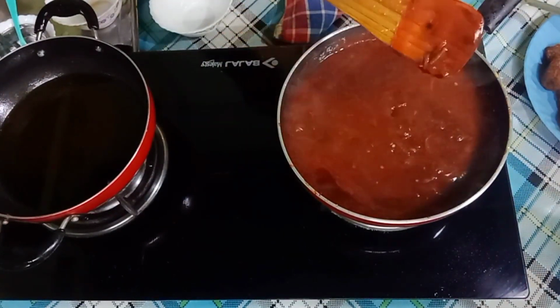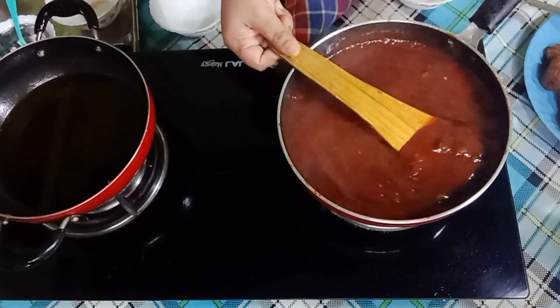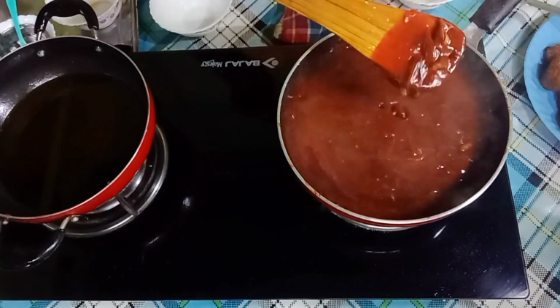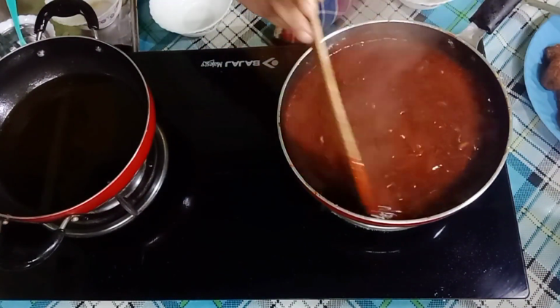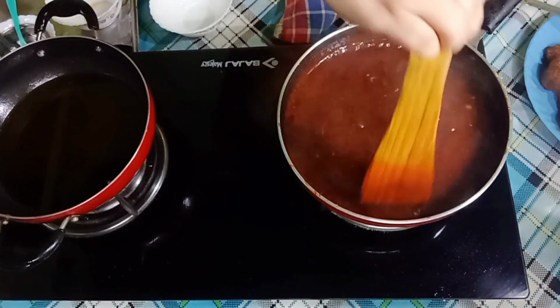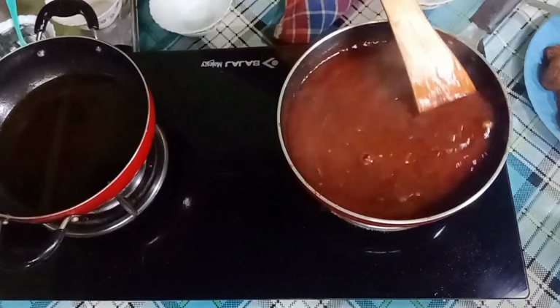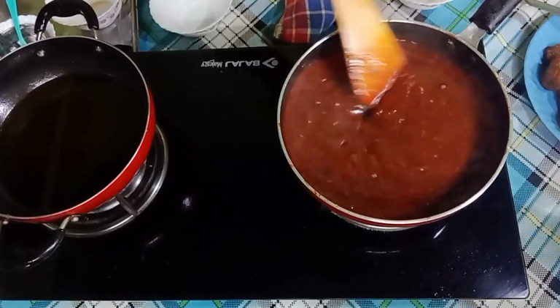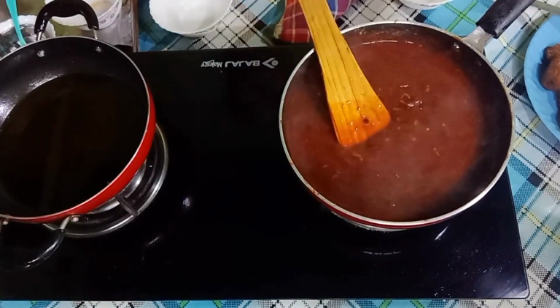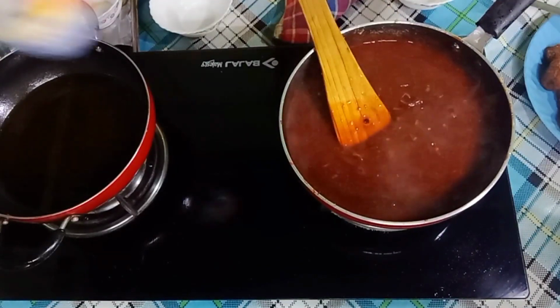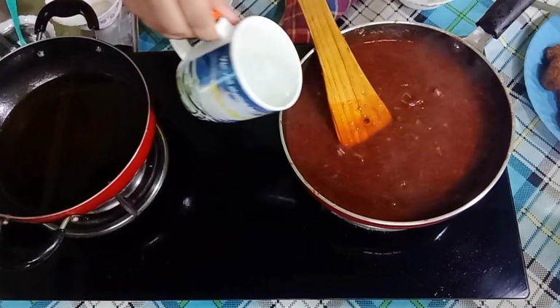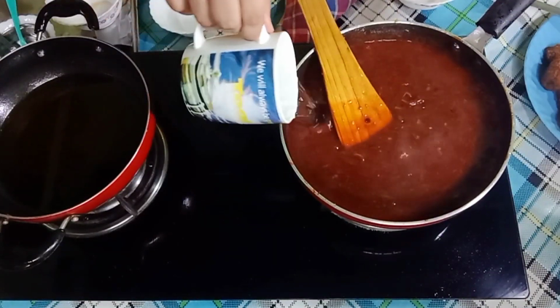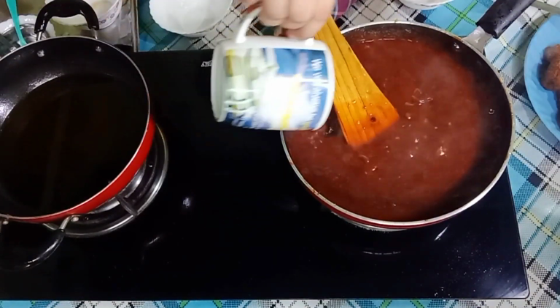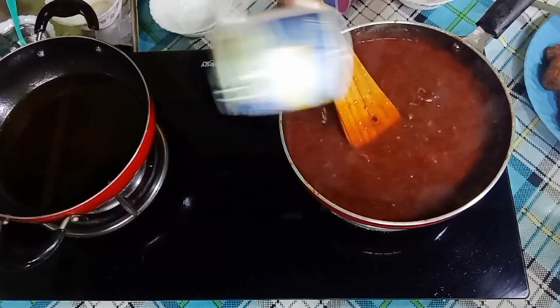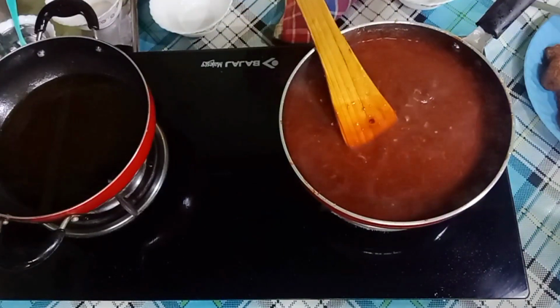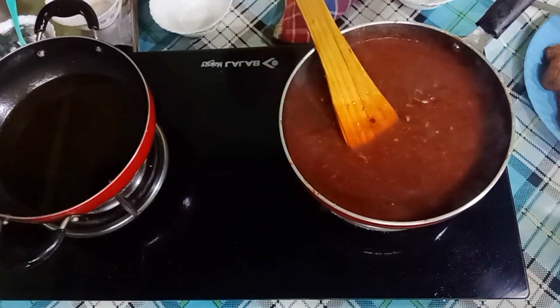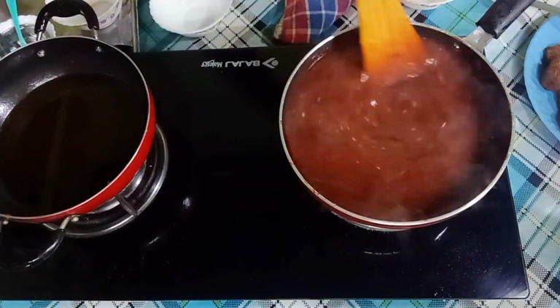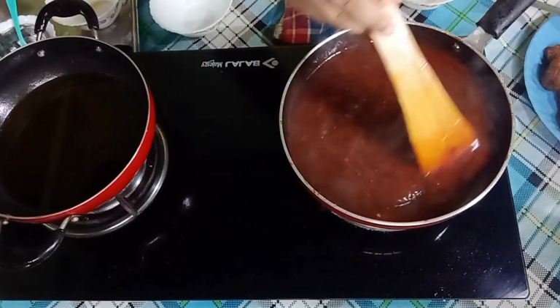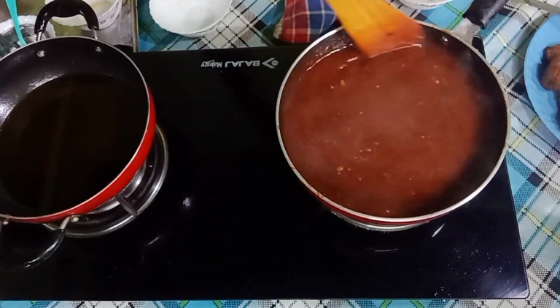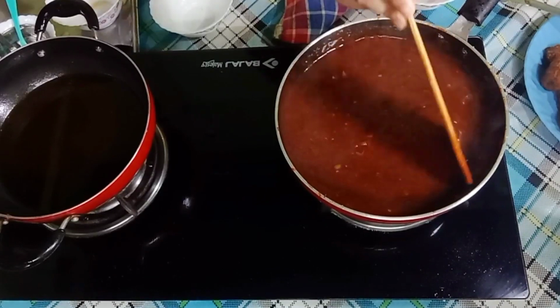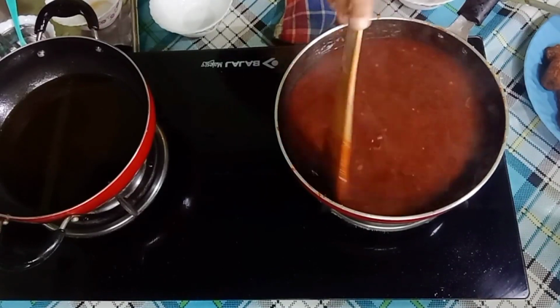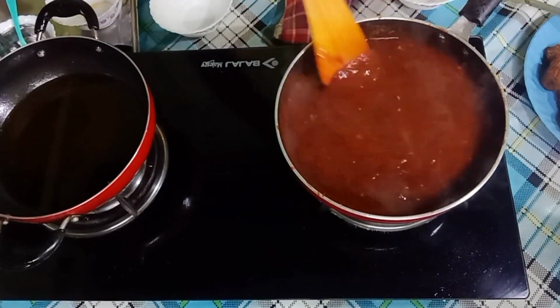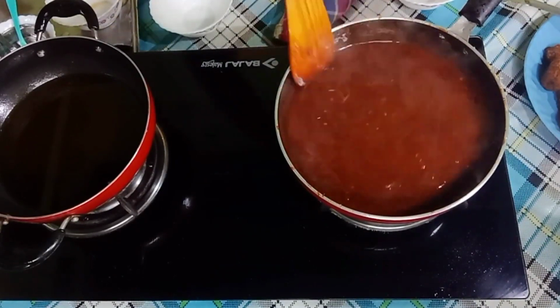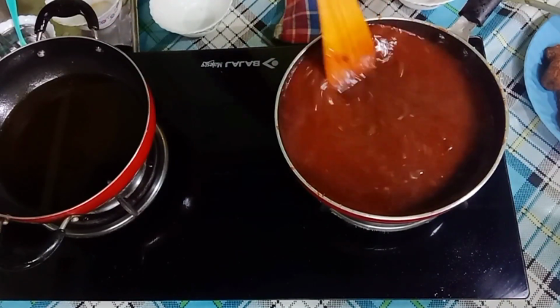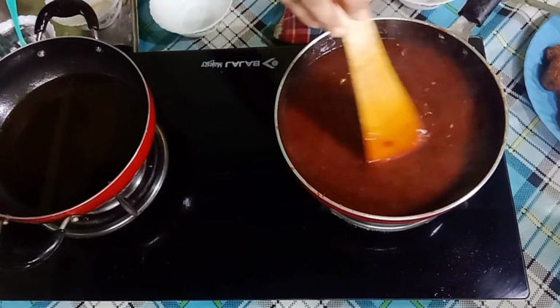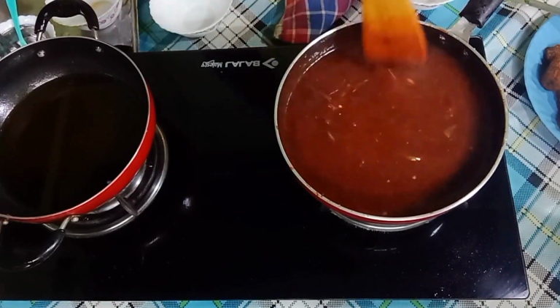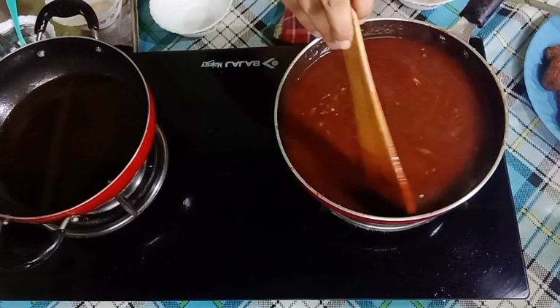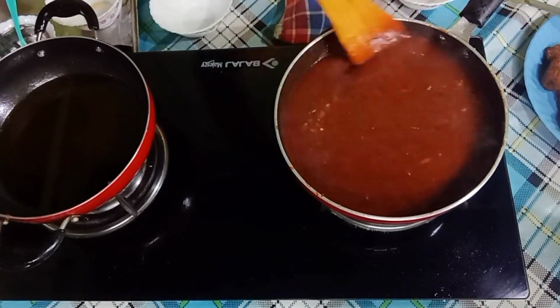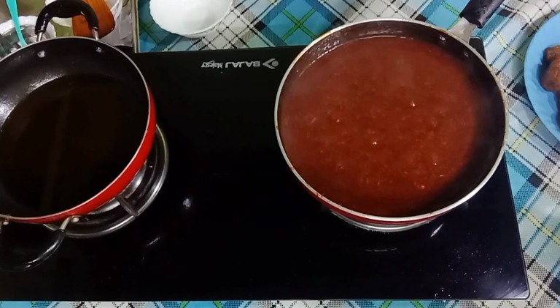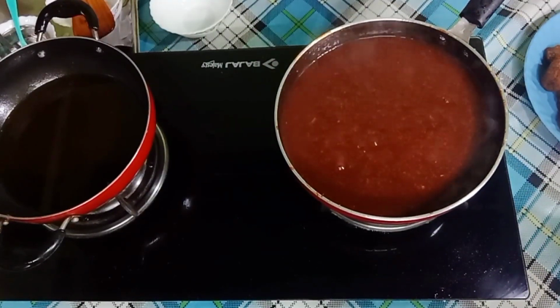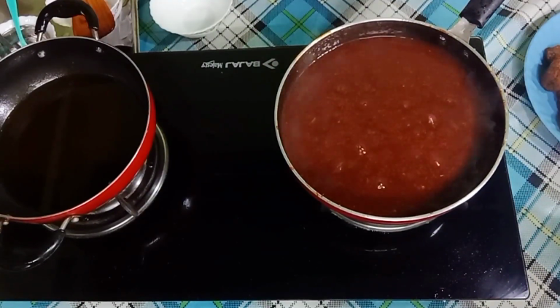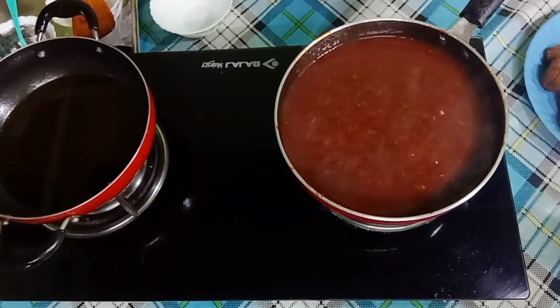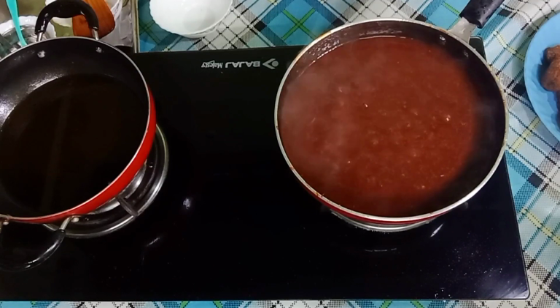After boiling it, the consistency becomes thick. I added more water as needed. You can see the color is so beautiful.